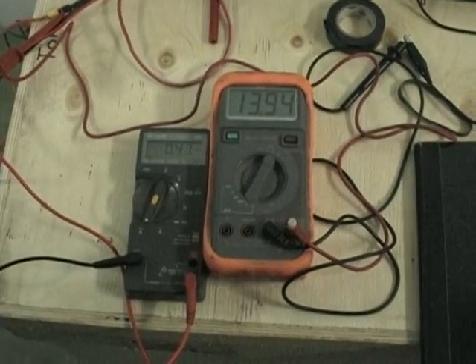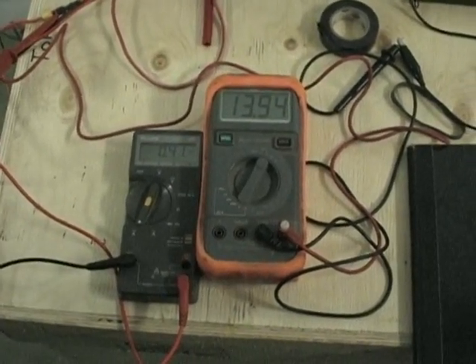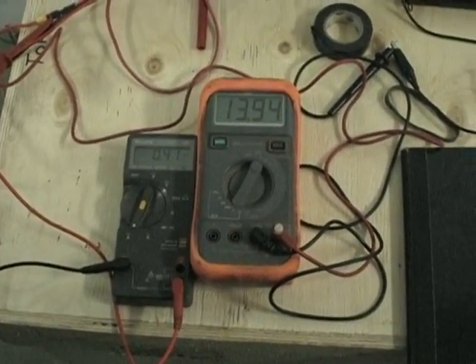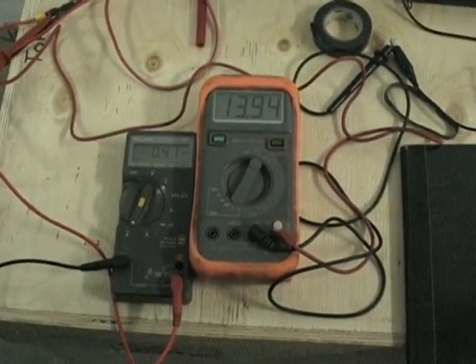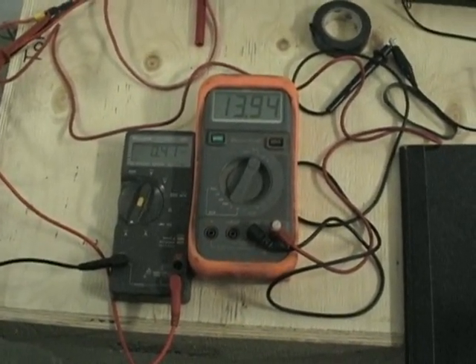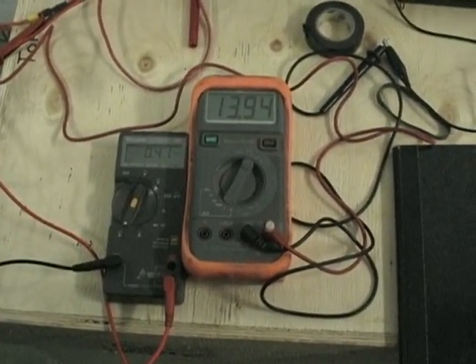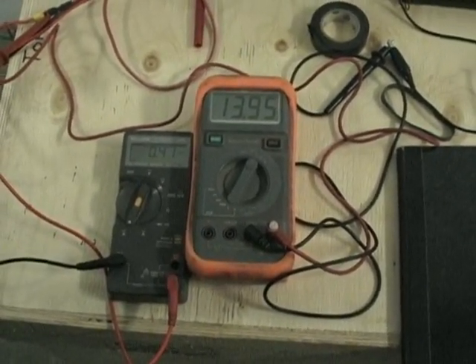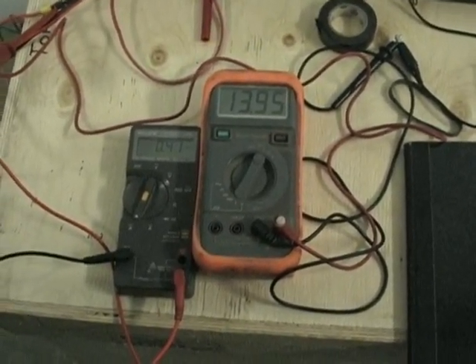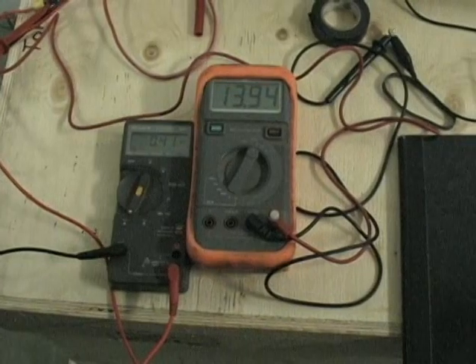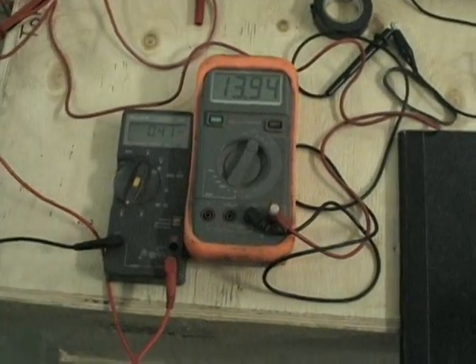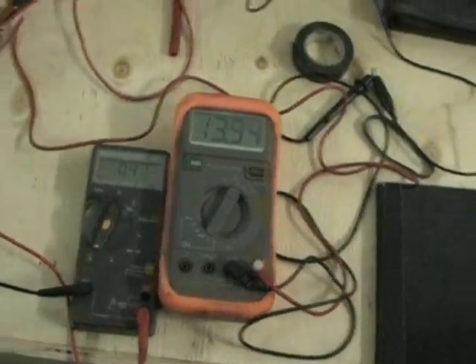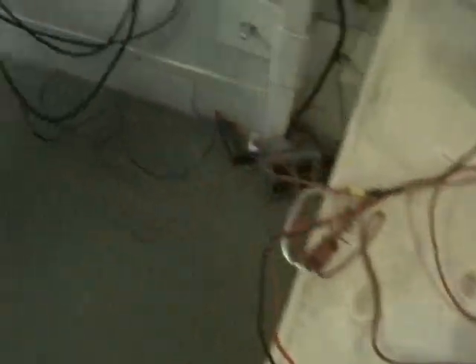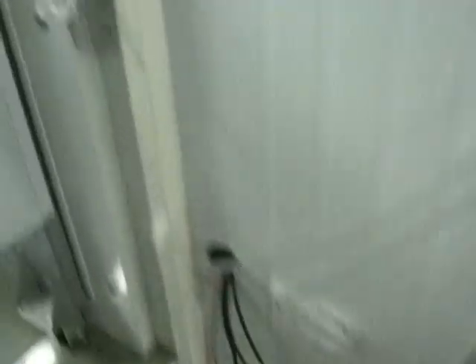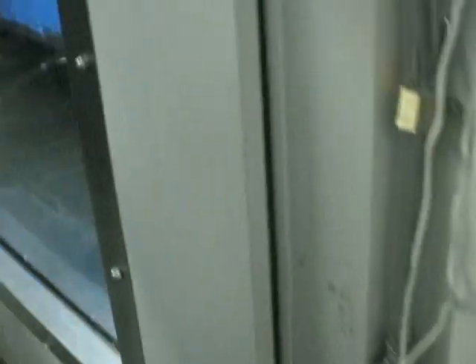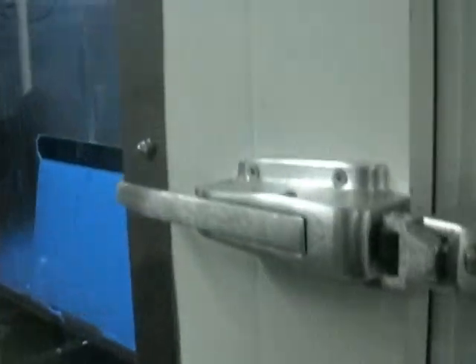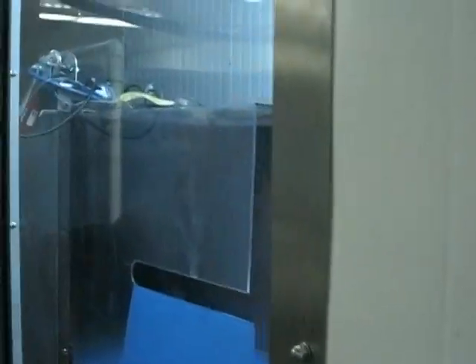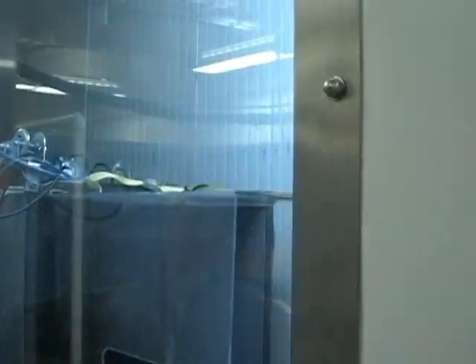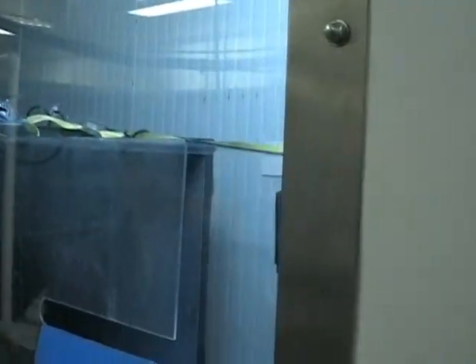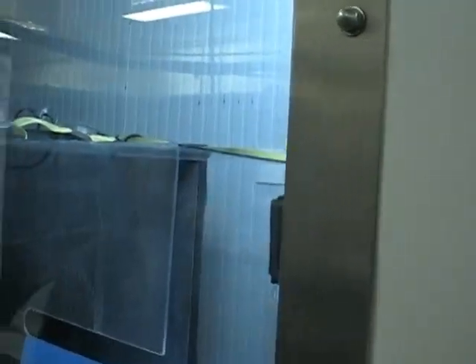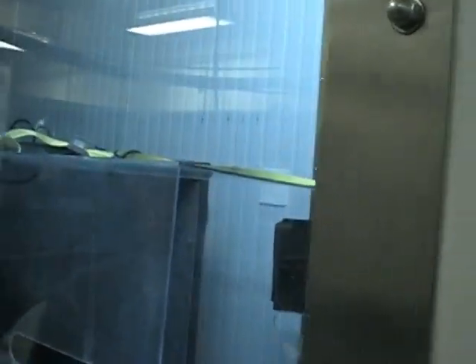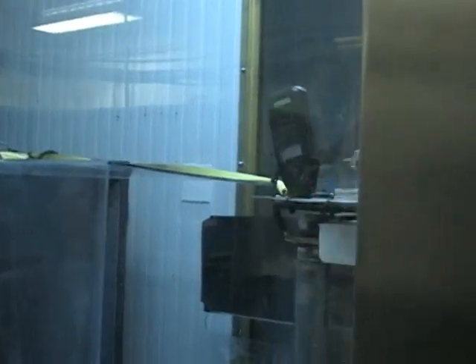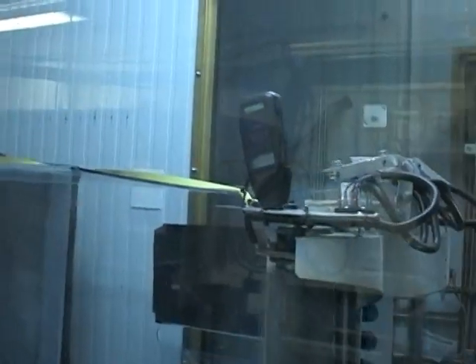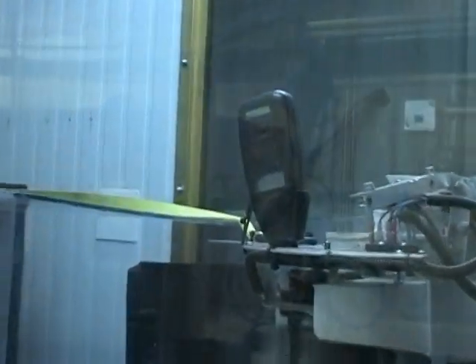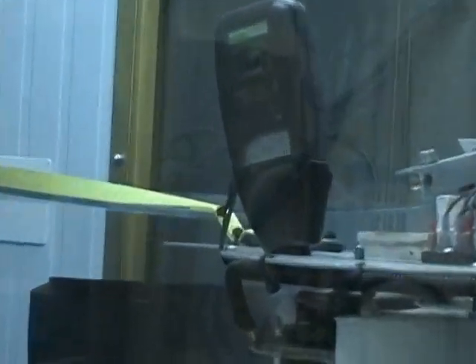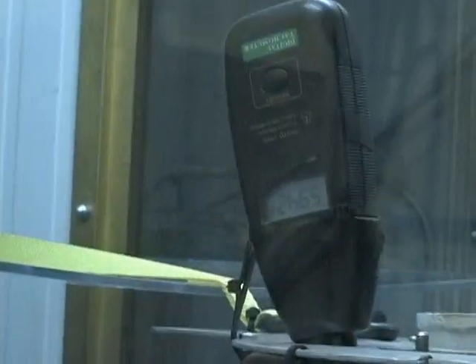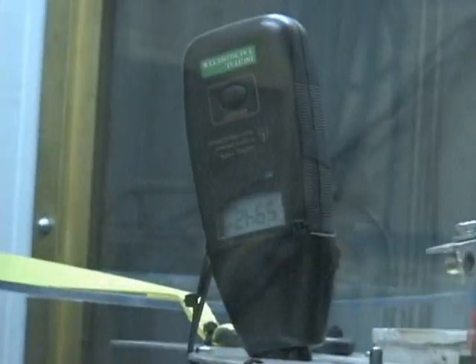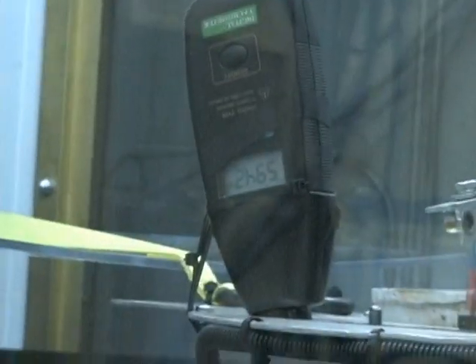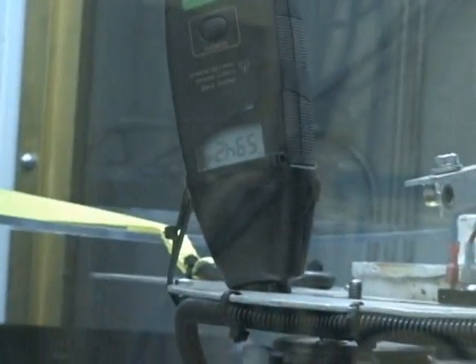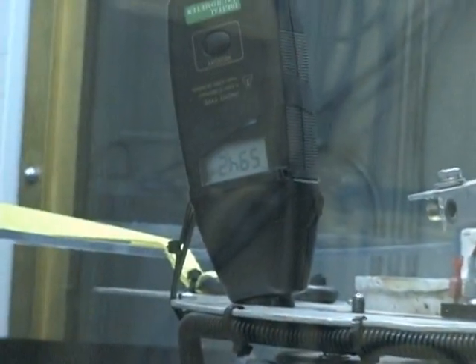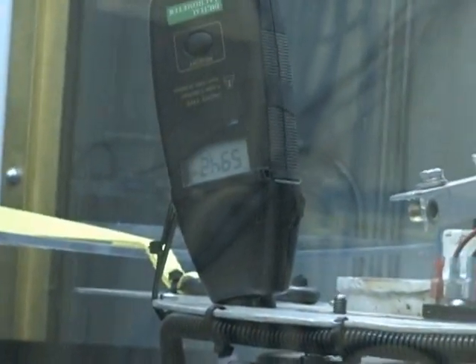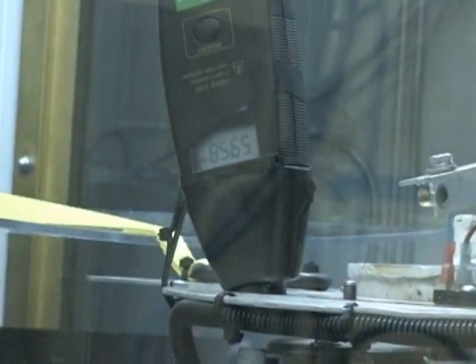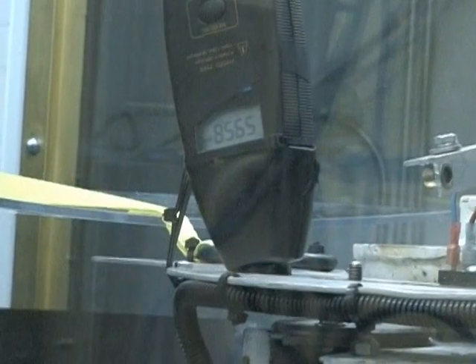Nice little triple charger right now. 591. Right in there. 95.